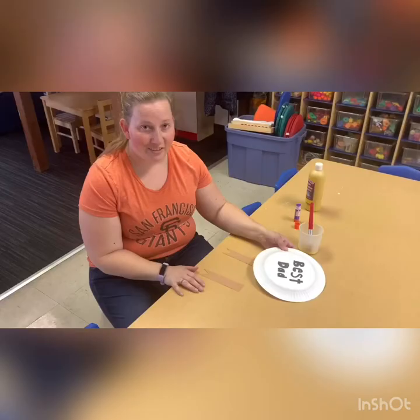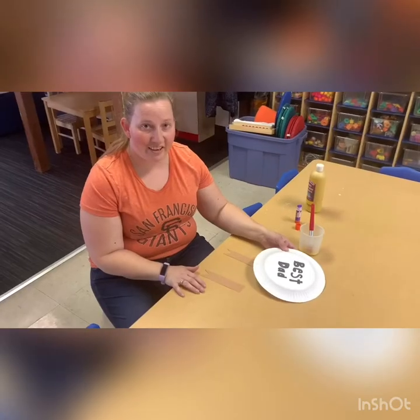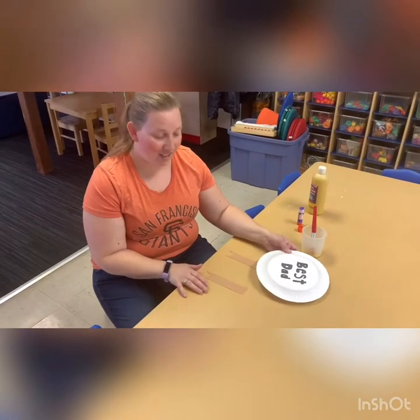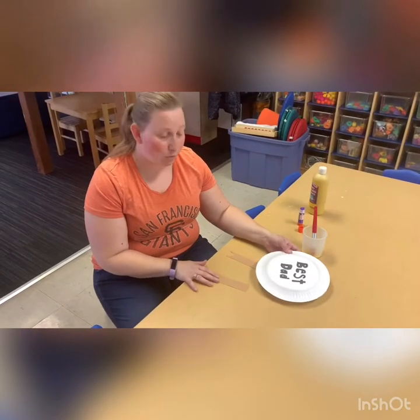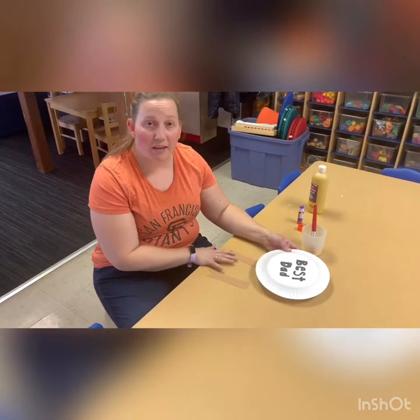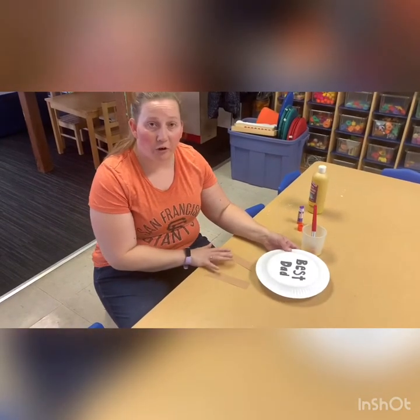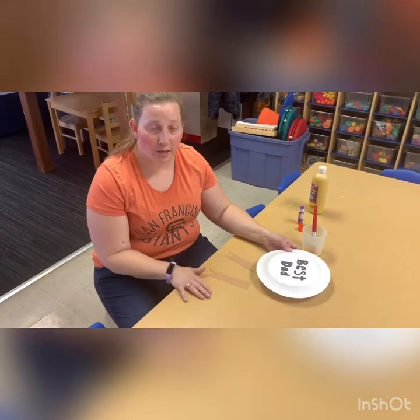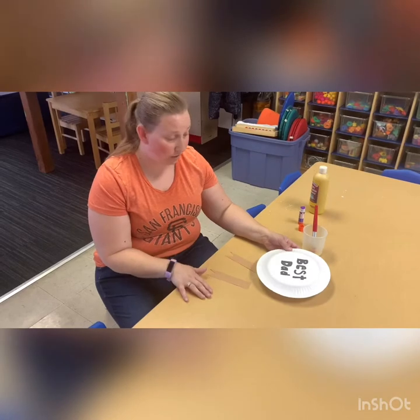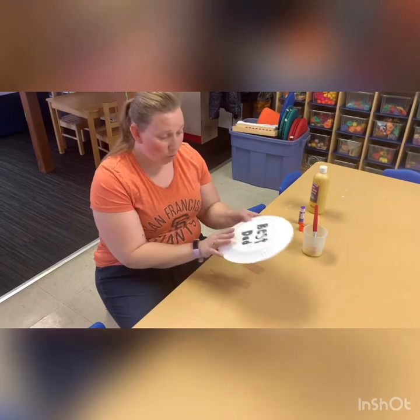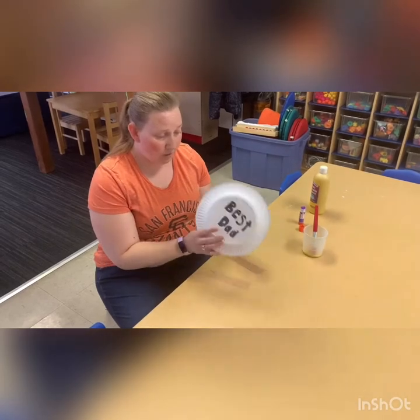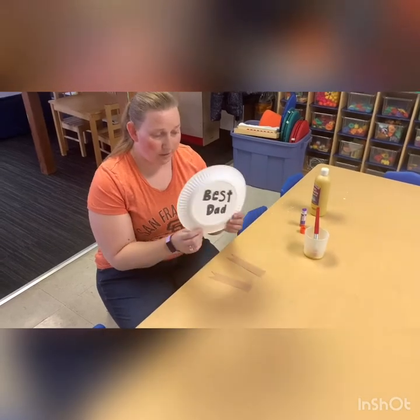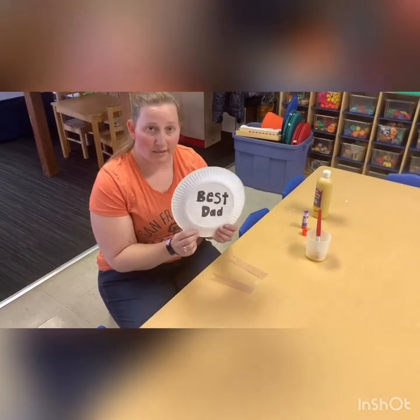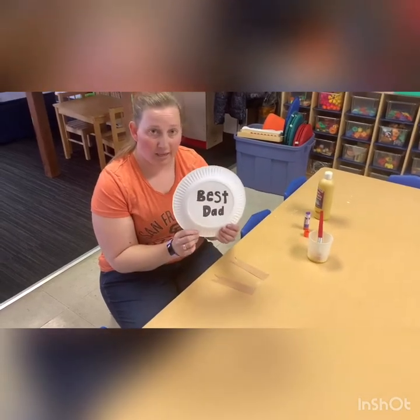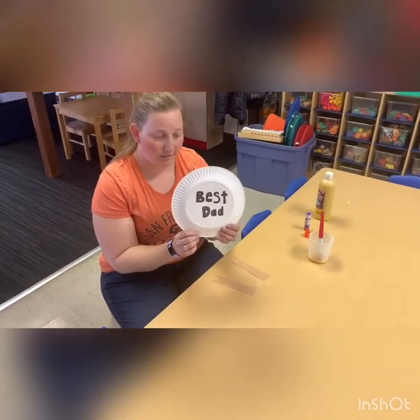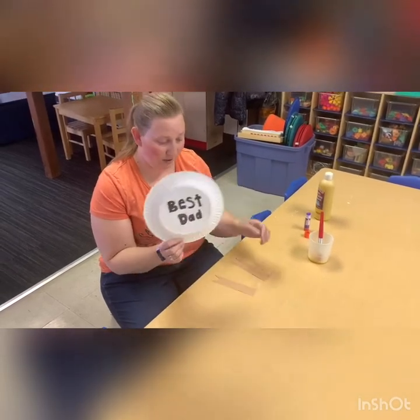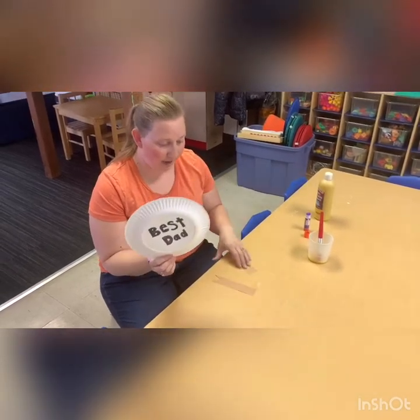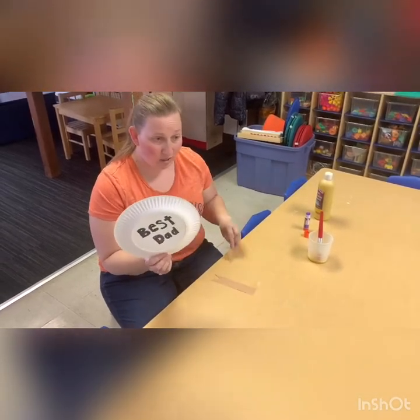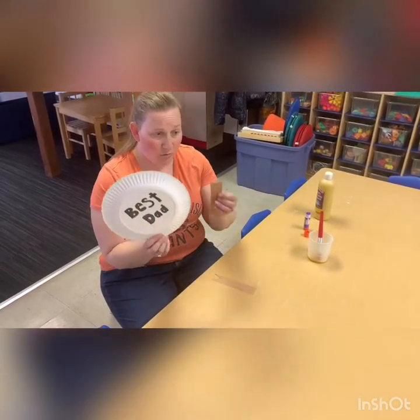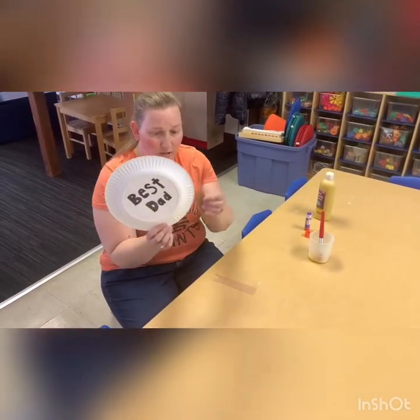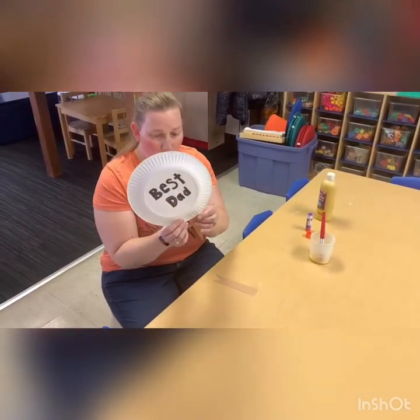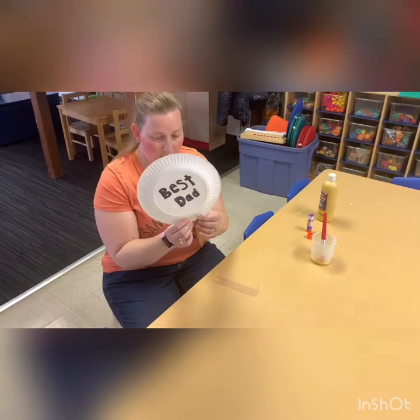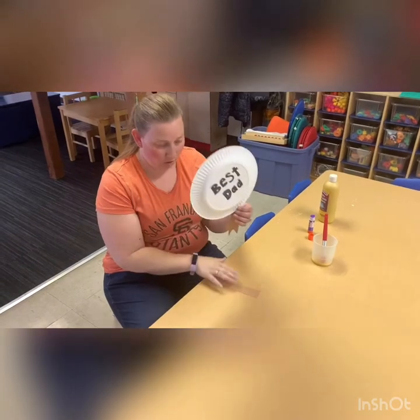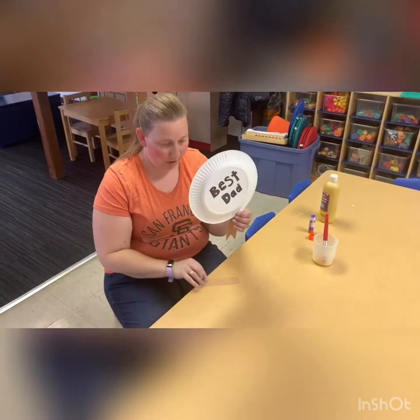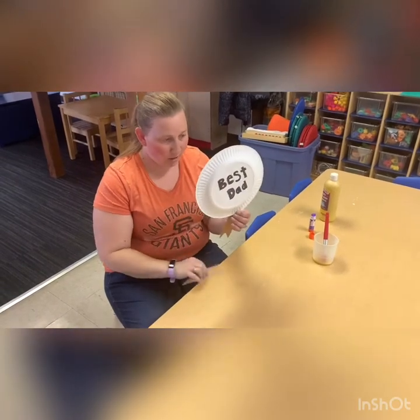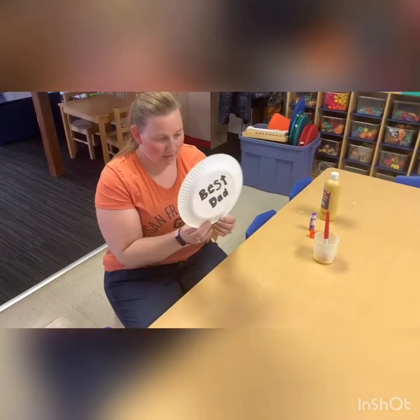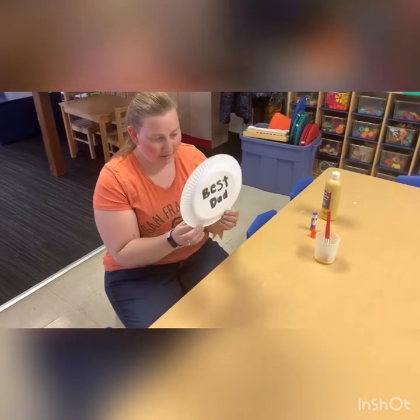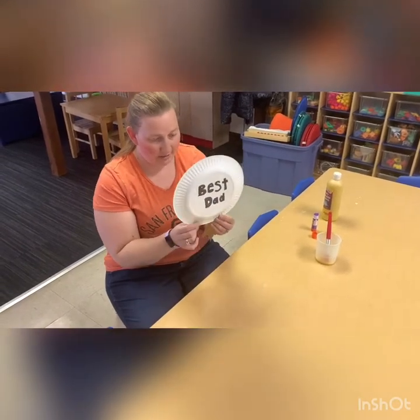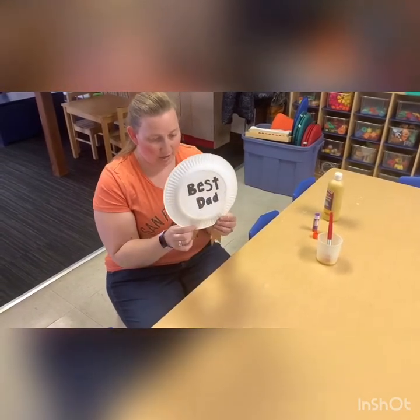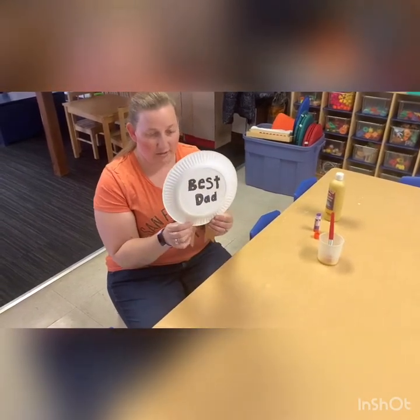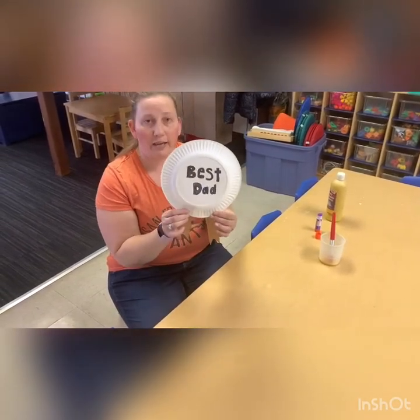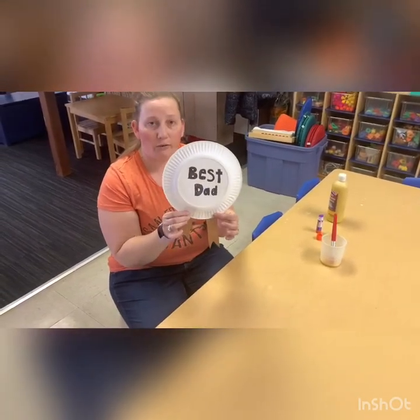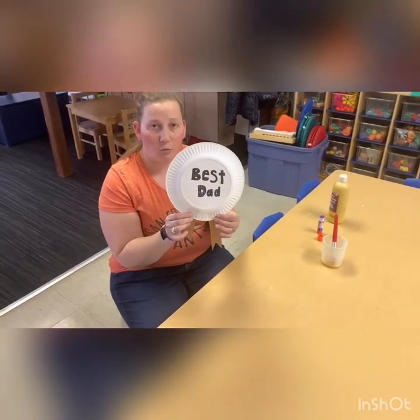Hi everybody. Today we'll be making our Father's Day project. We're going to be doing this — it's a plate and it says 'Best Dad.' And then we're going to glue our ribbons on the bottom to make it look like this, and then you could decorate it however way you want.